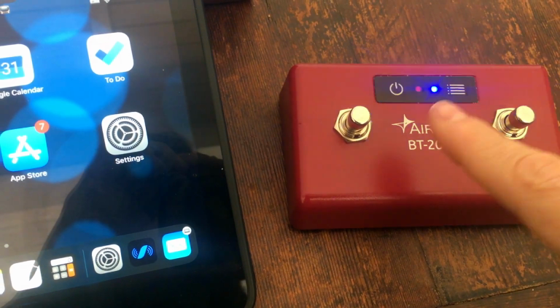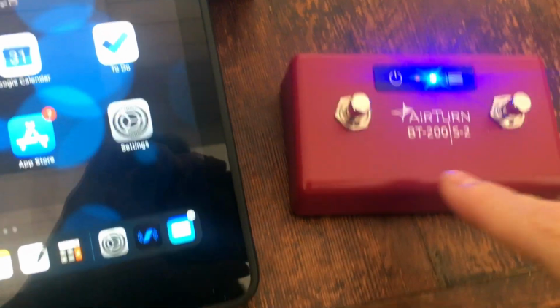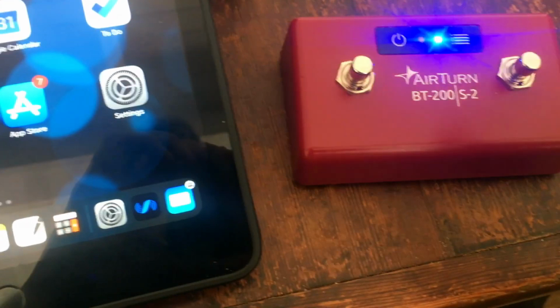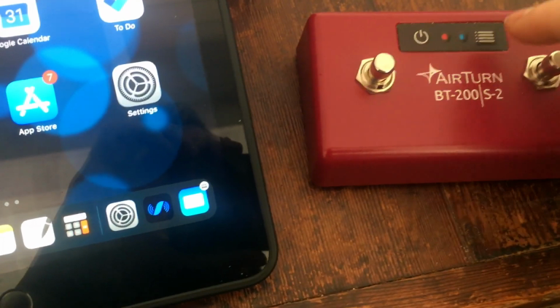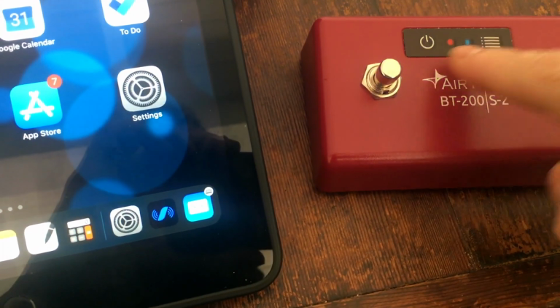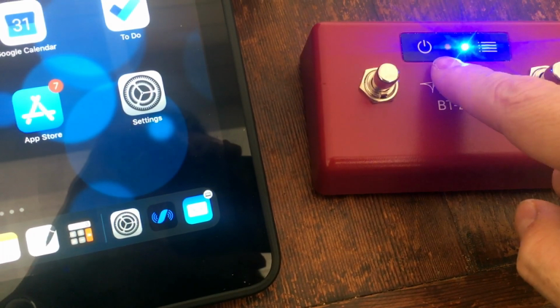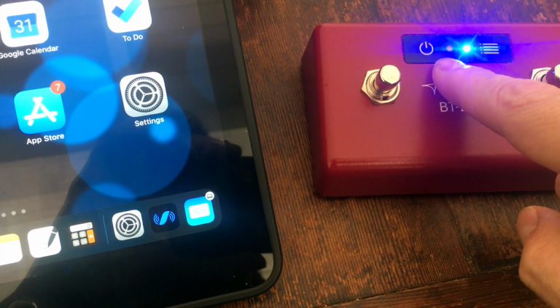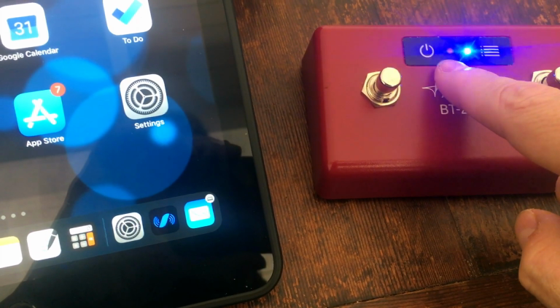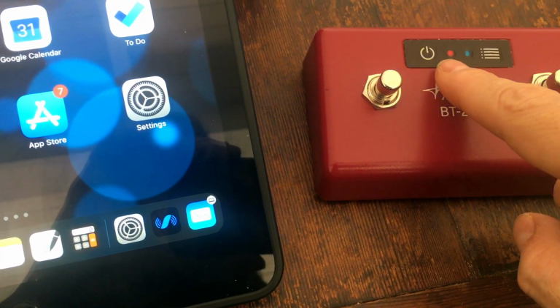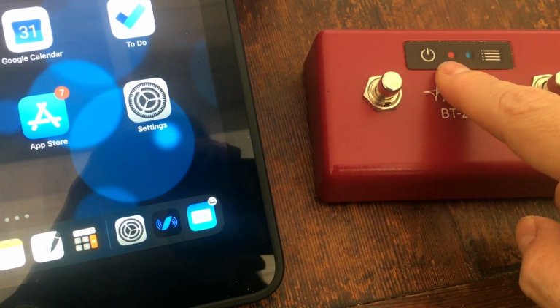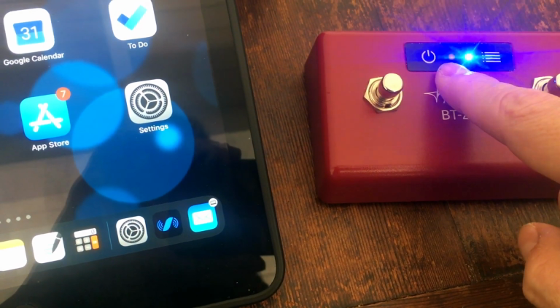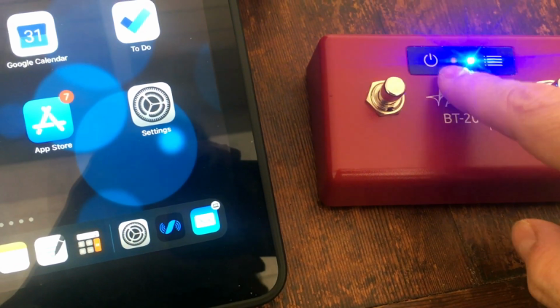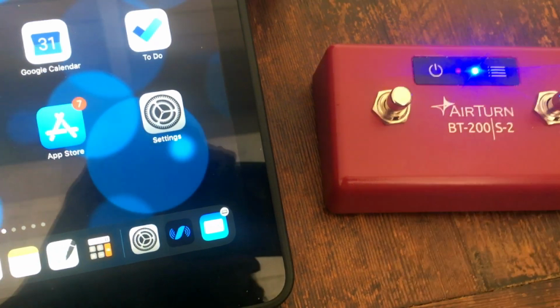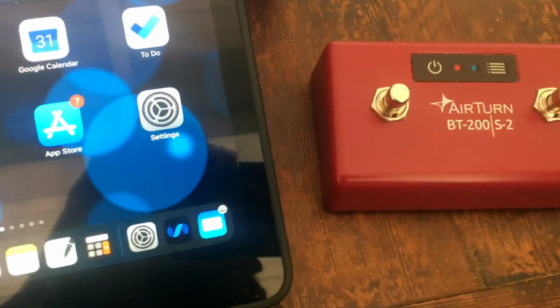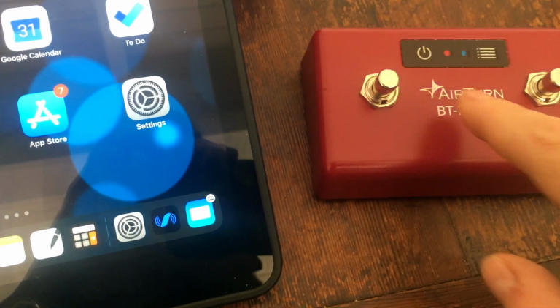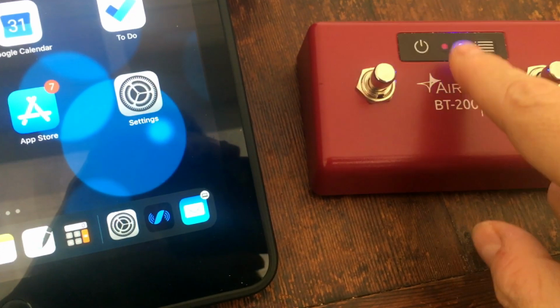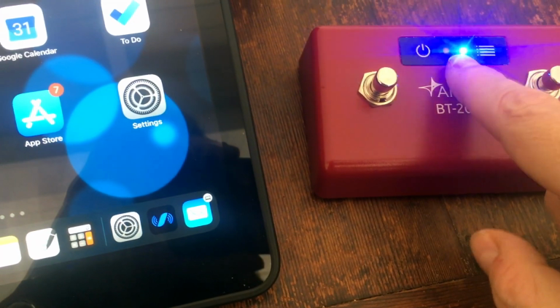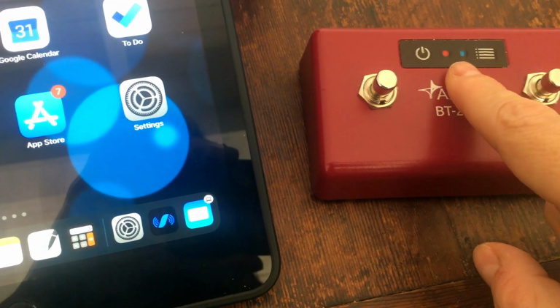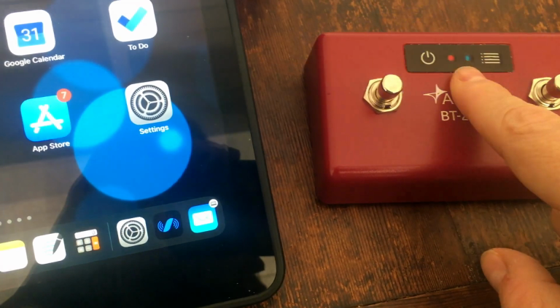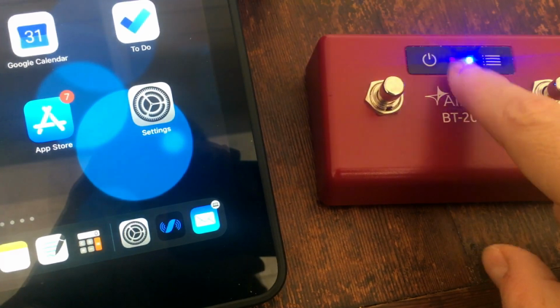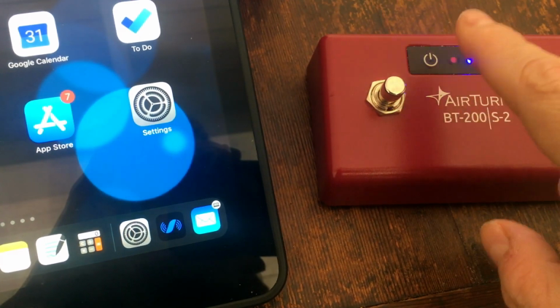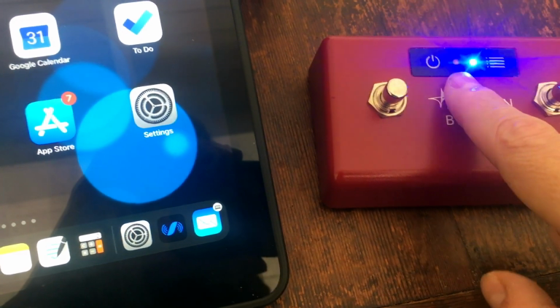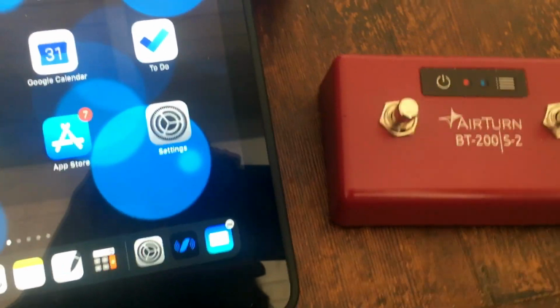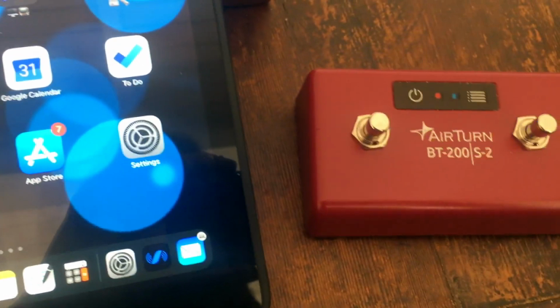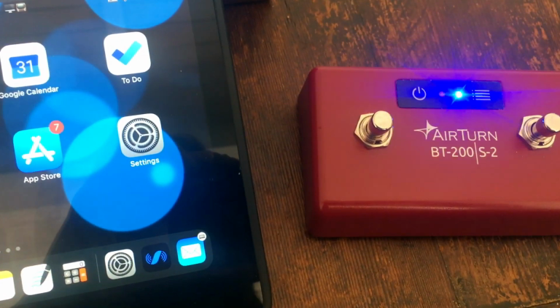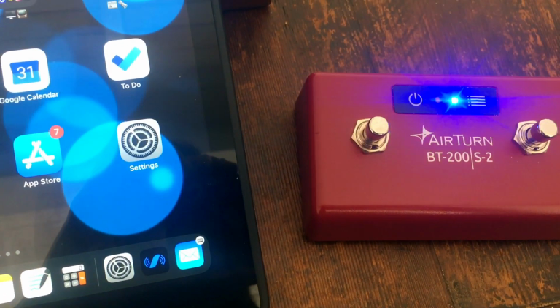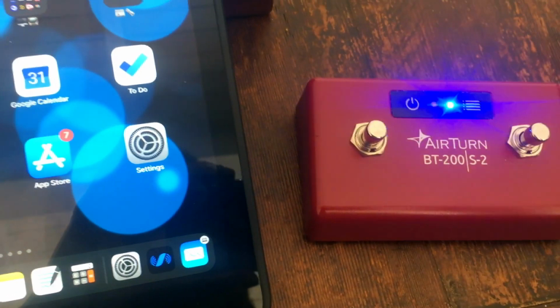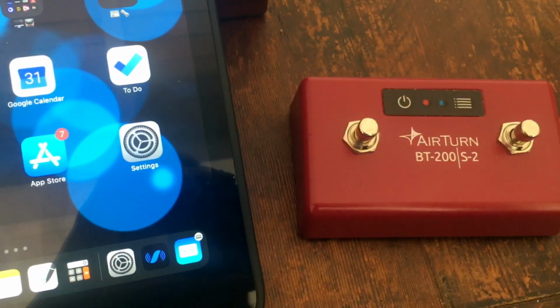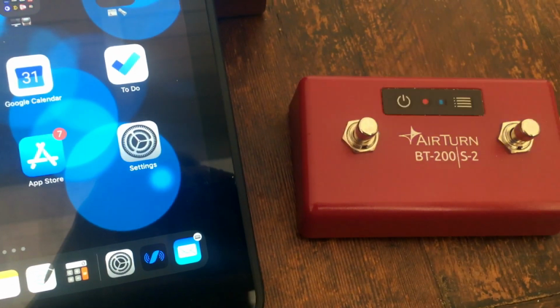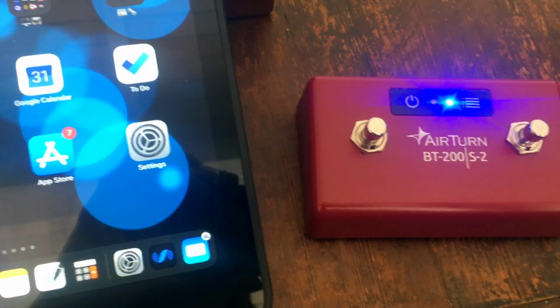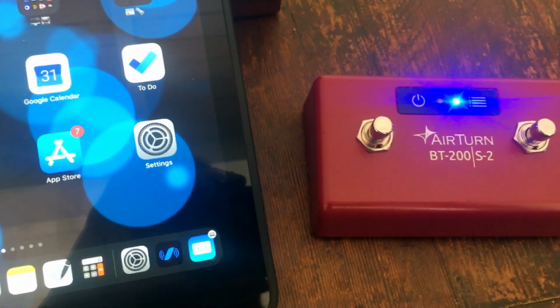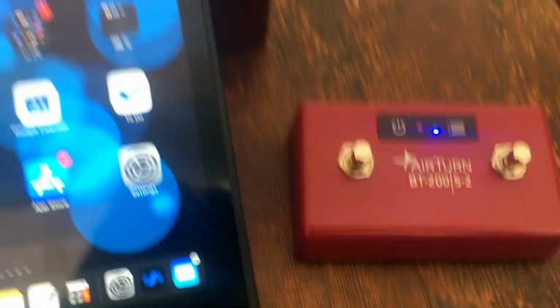You hold that down until the red light blinks seven times, then let go, and it confirms by blinking both lights seven times. If you do that, you know it's in MIDI mode.